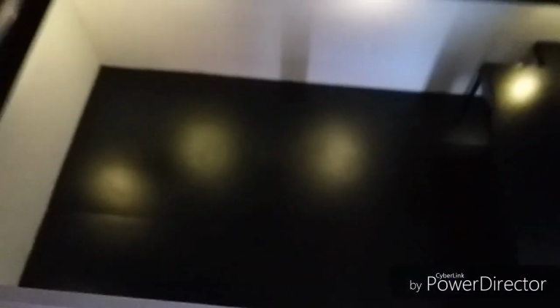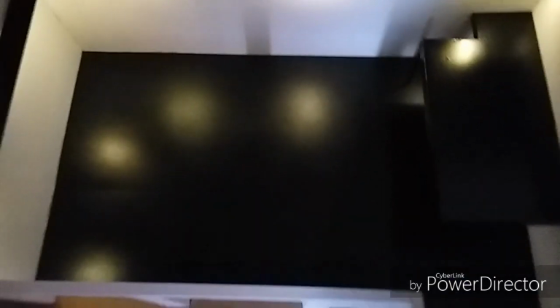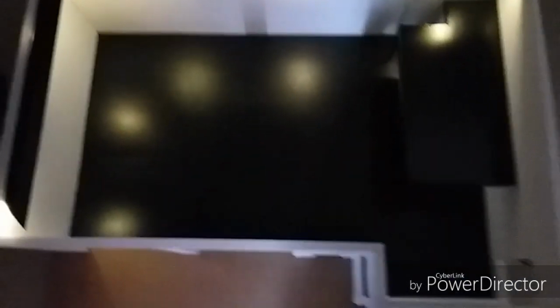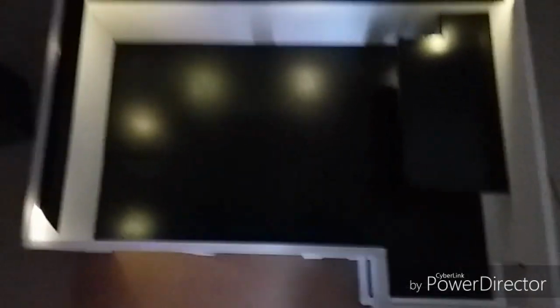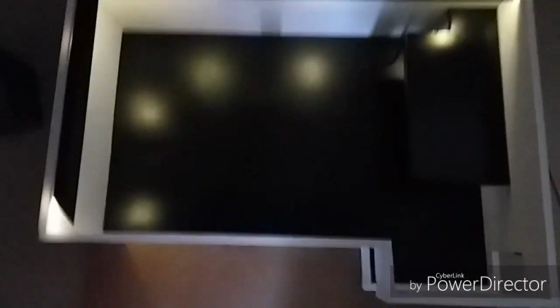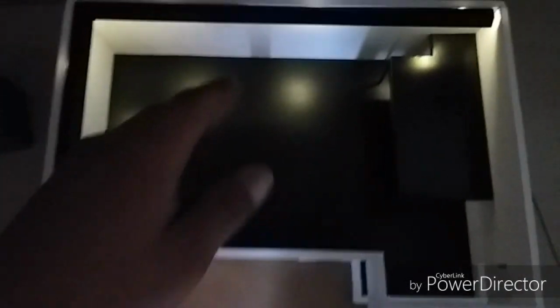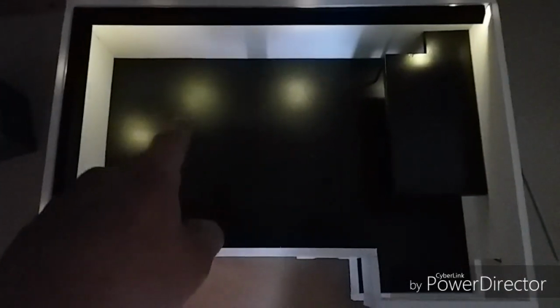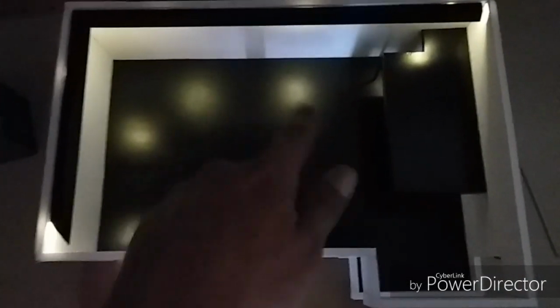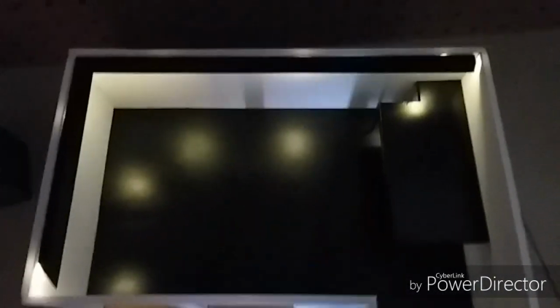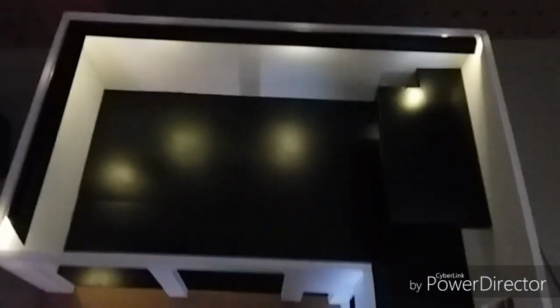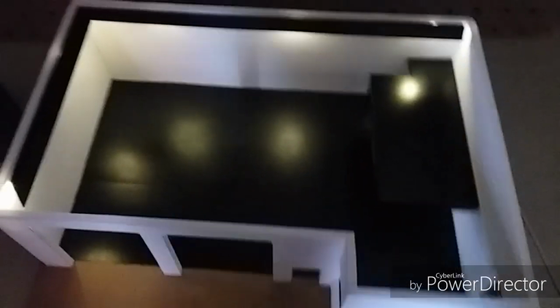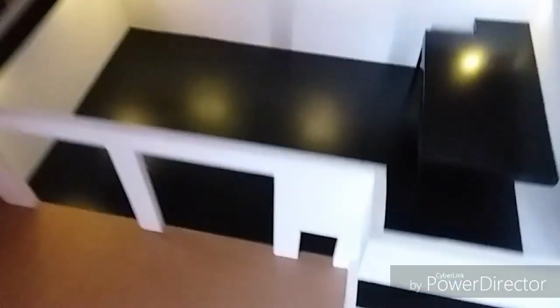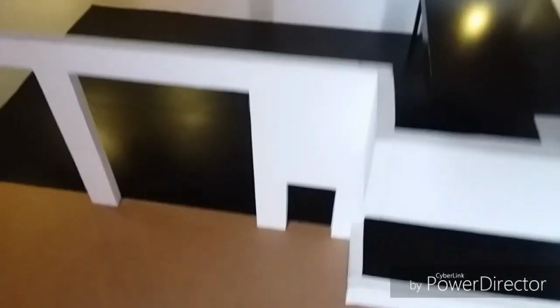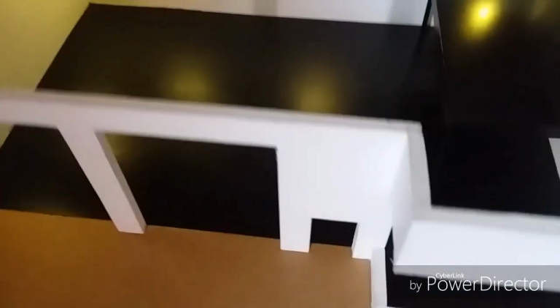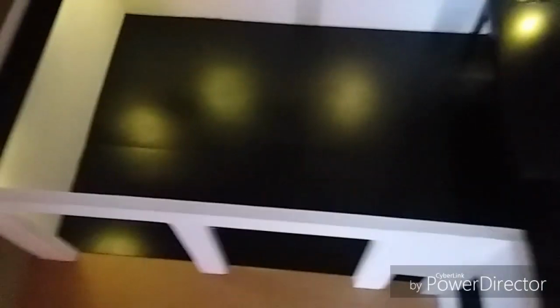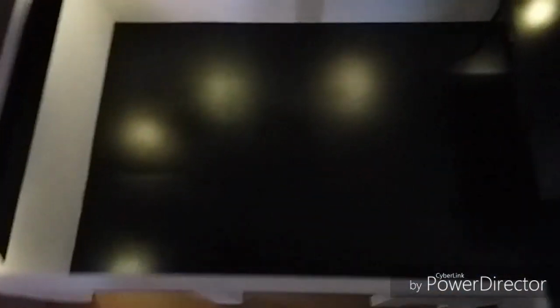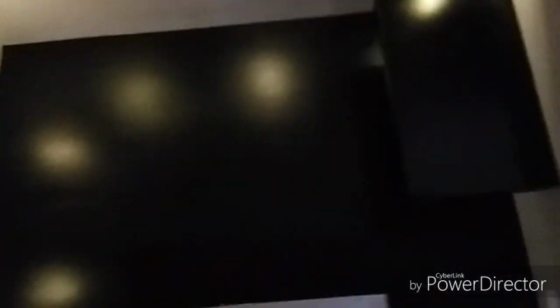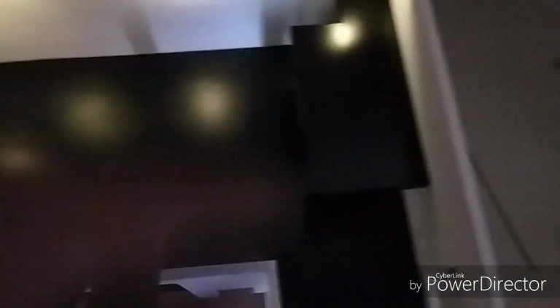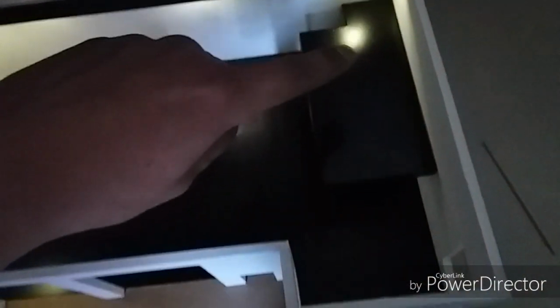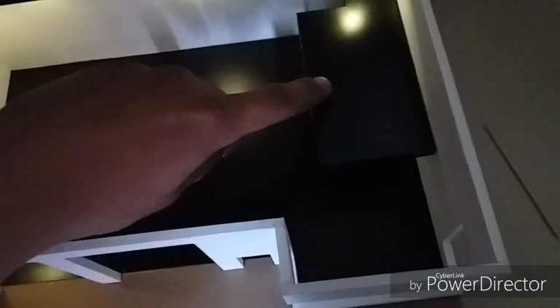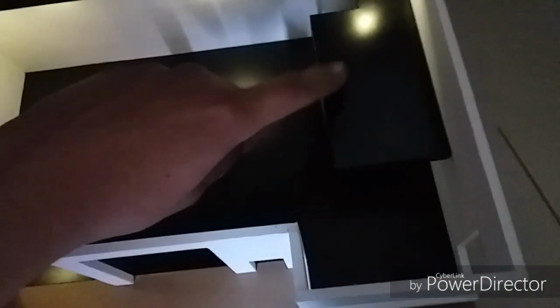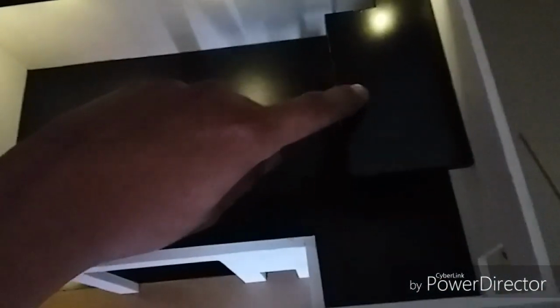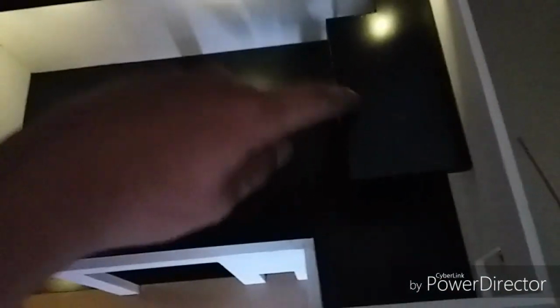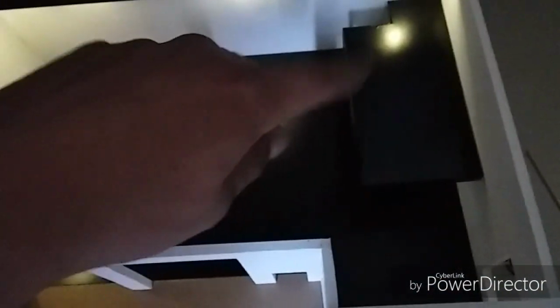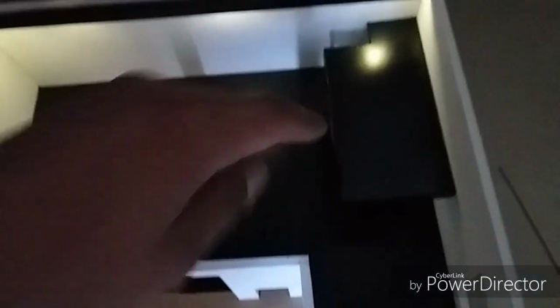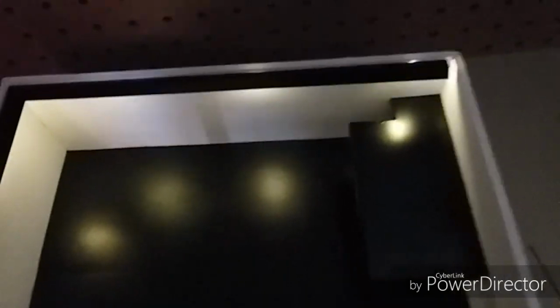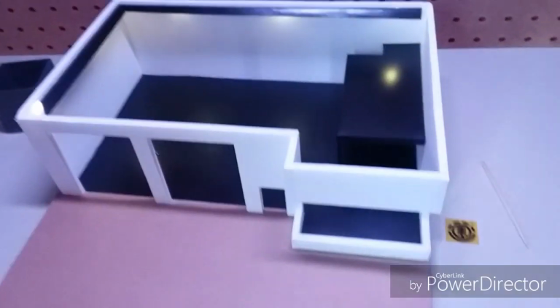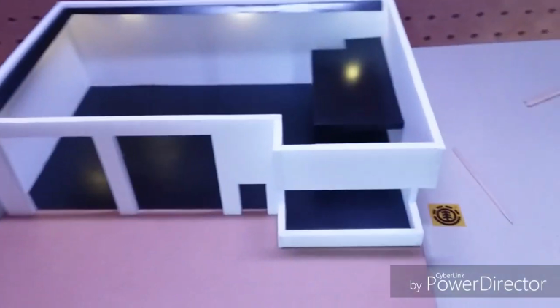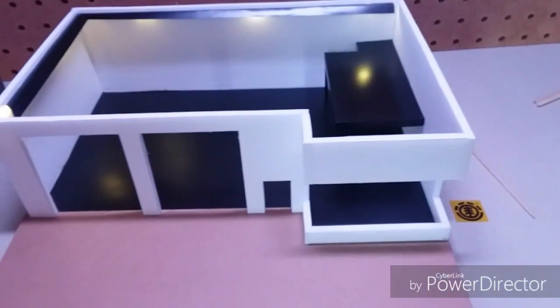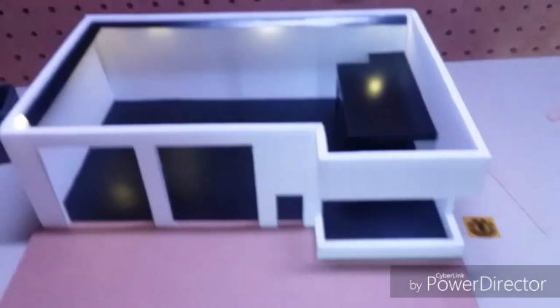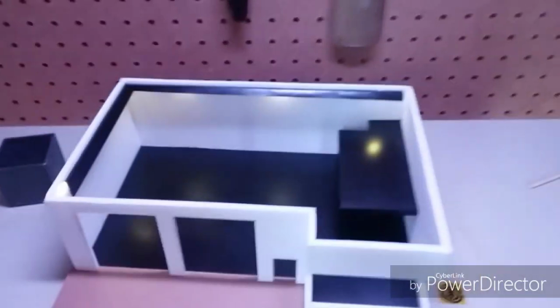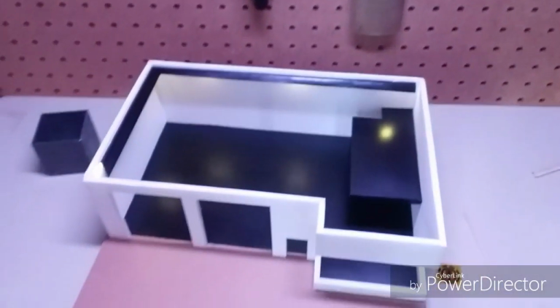The lights are installed and it has that pretty cool glare that I wanted to have. I'm going to work on installing the bottom lights for the bottom of the loft. The diorama is looking good.